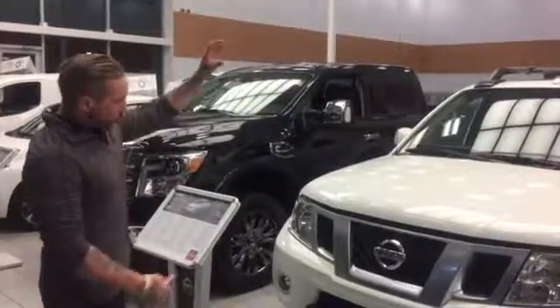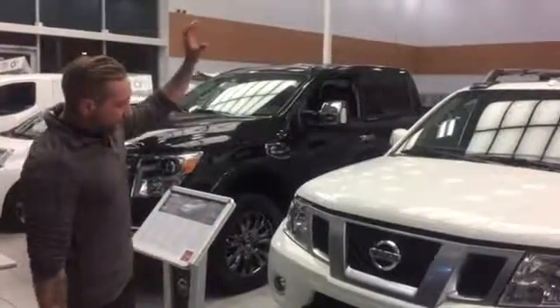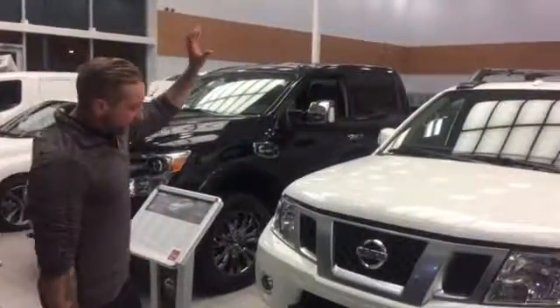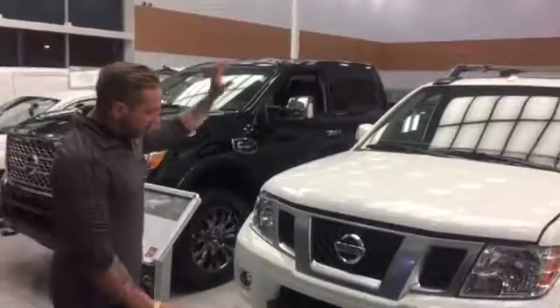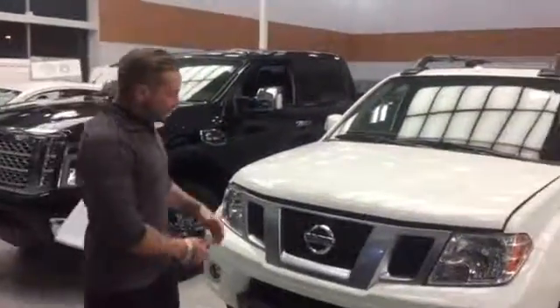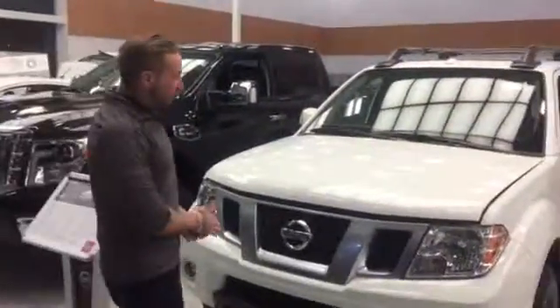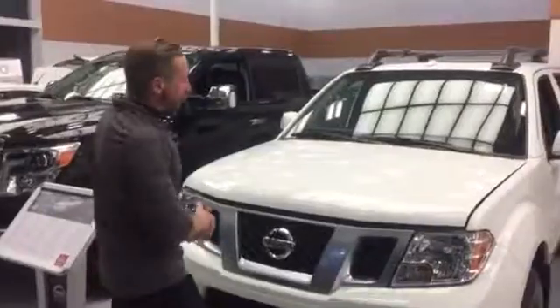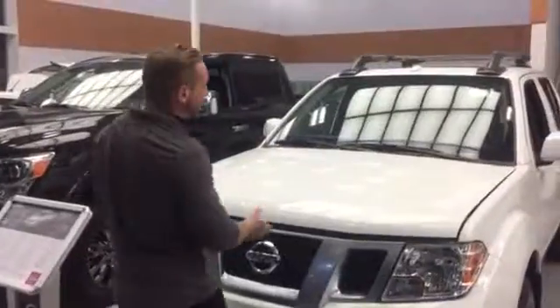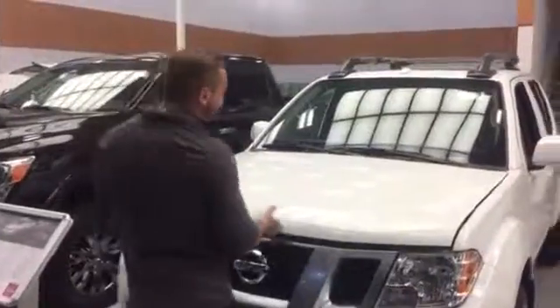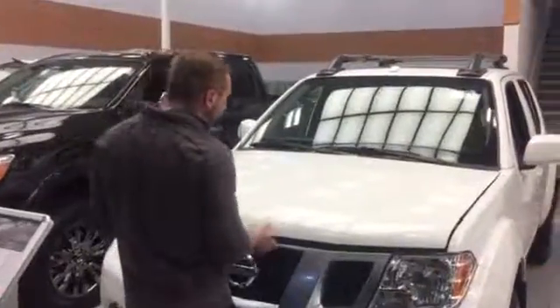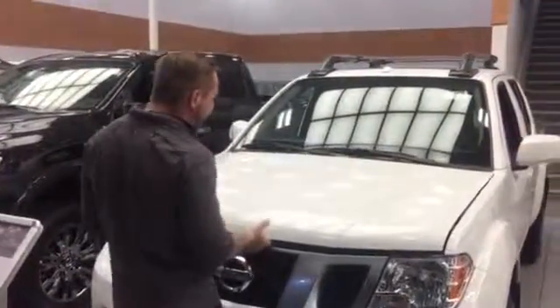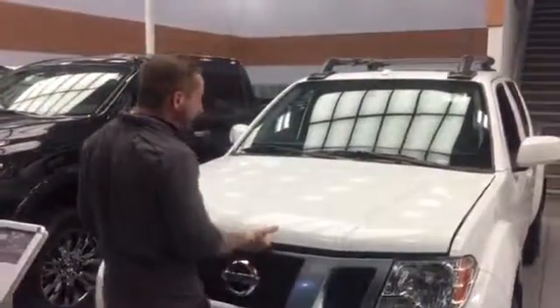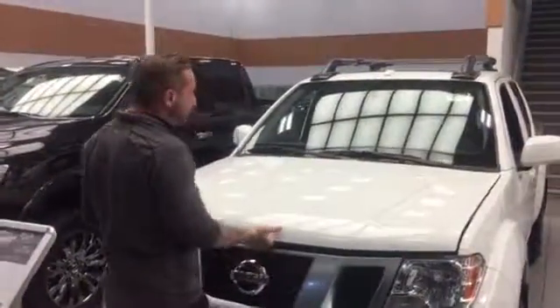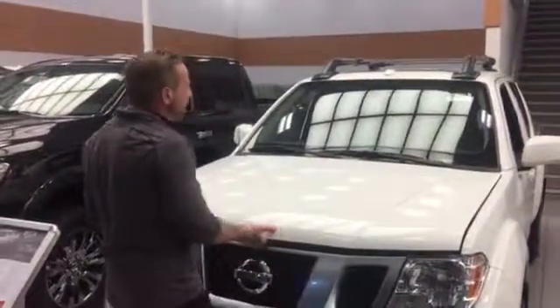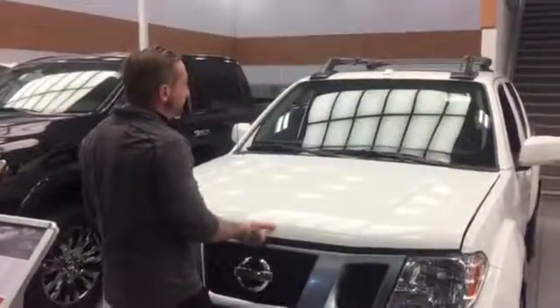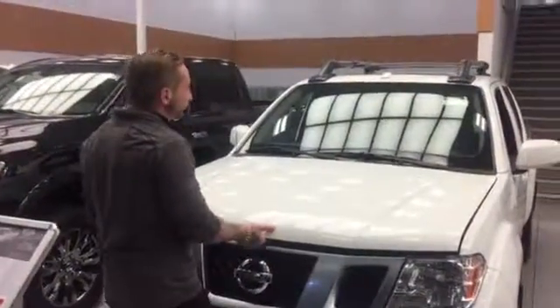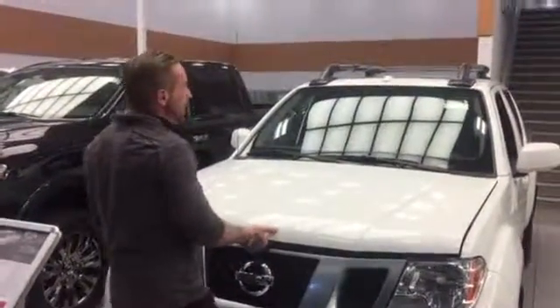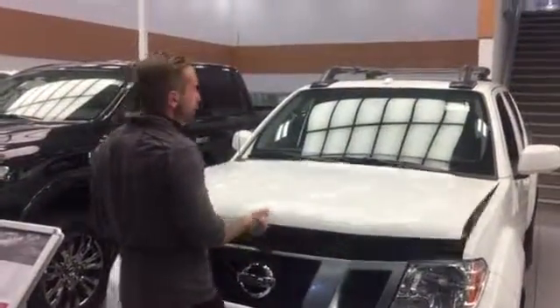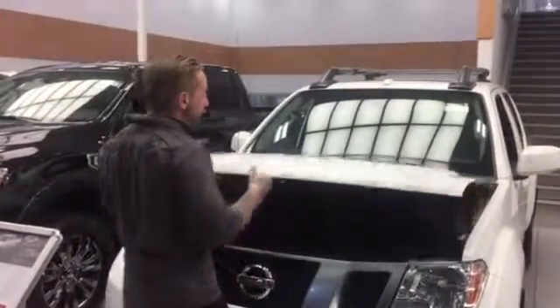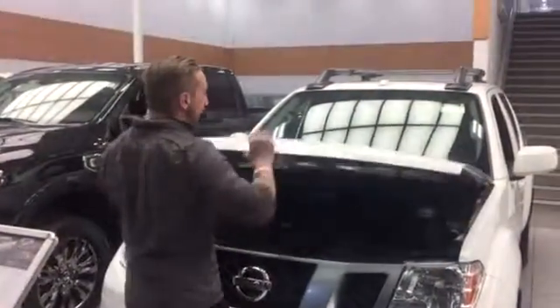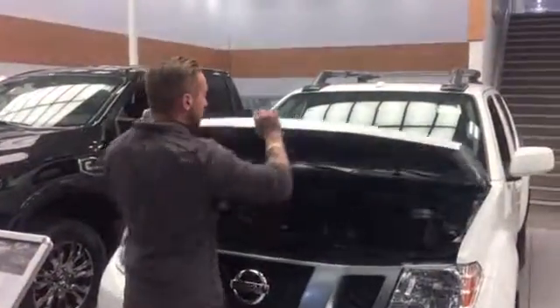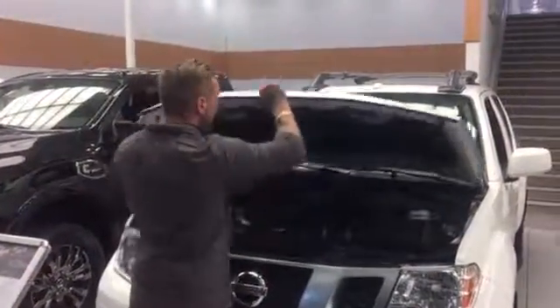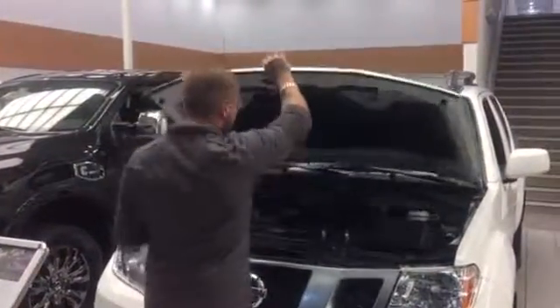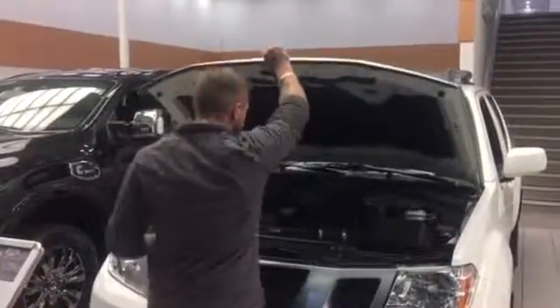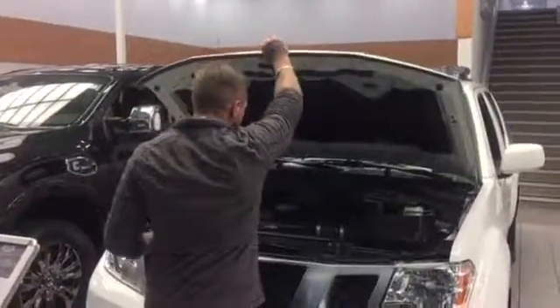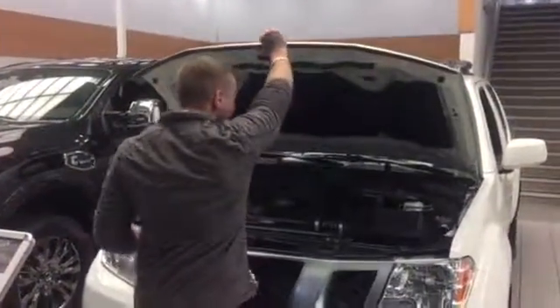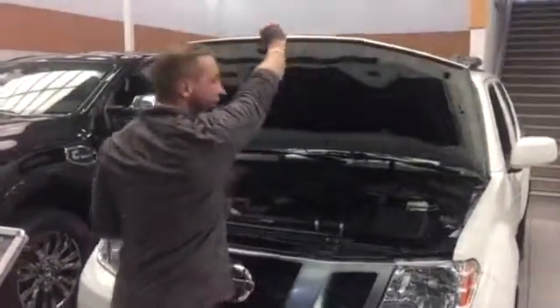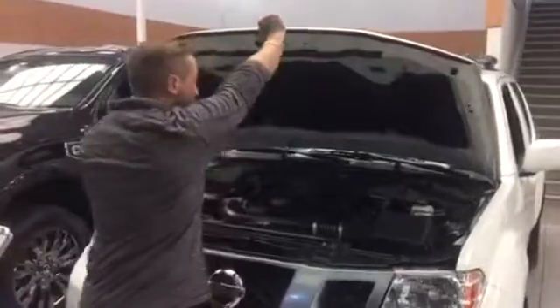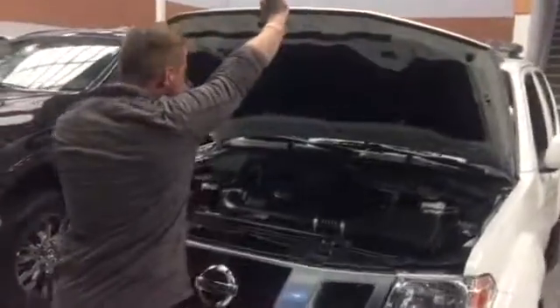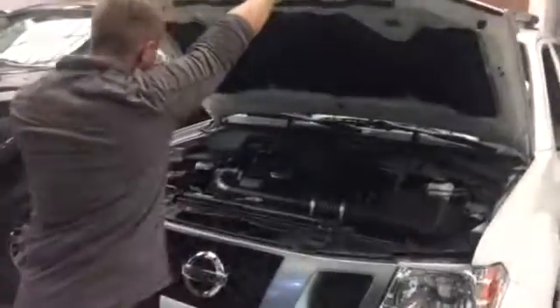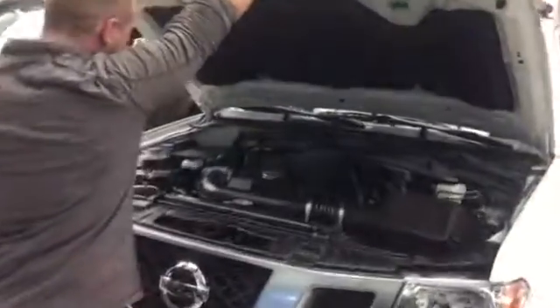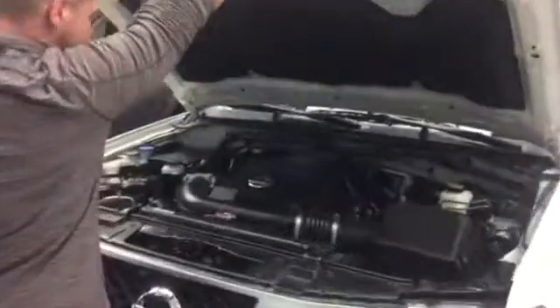So right in front of me here, I do have one of those 2017 Nissan Frontier Pro 4X base model, but it's far from being basic.